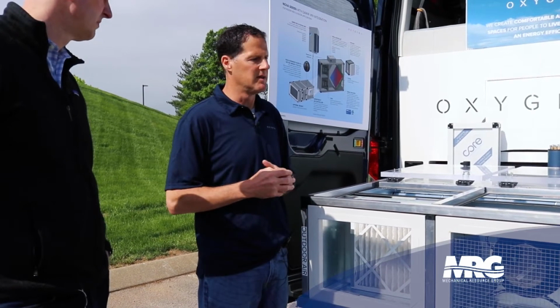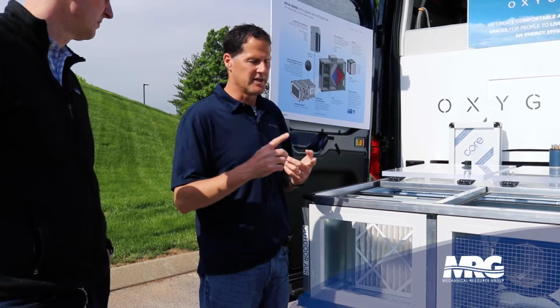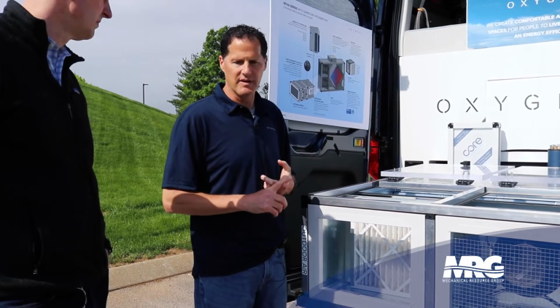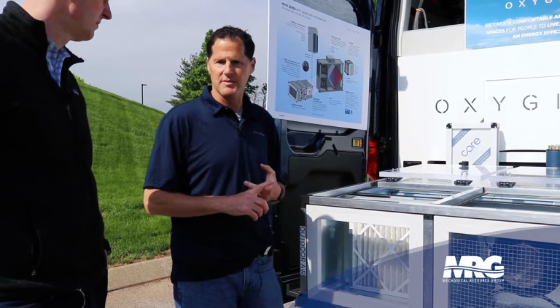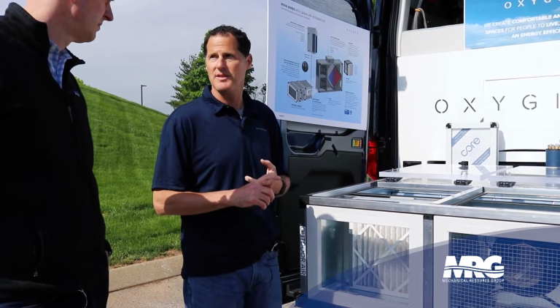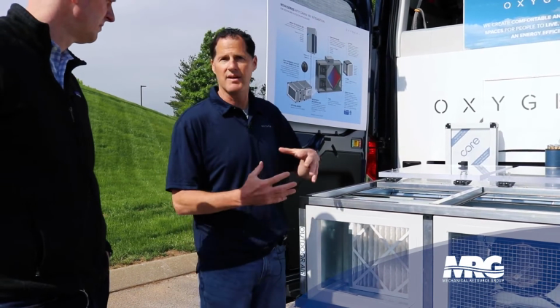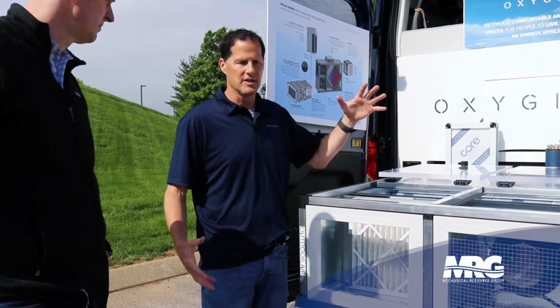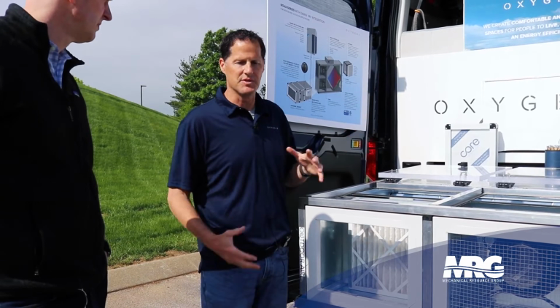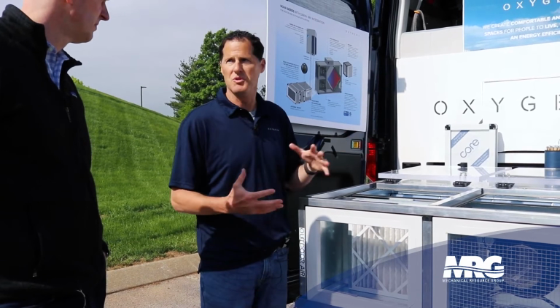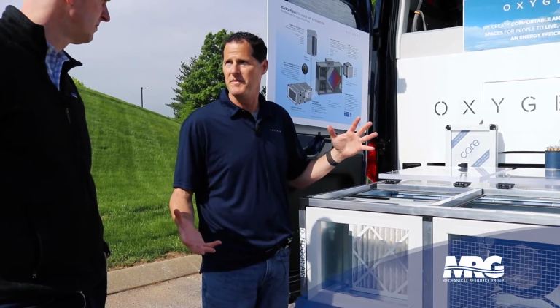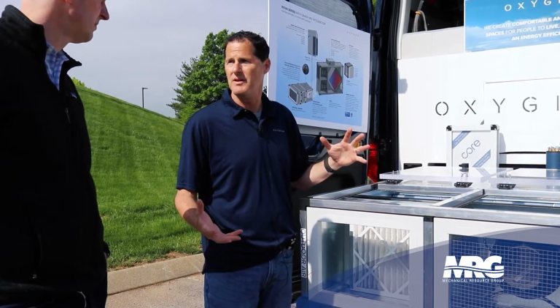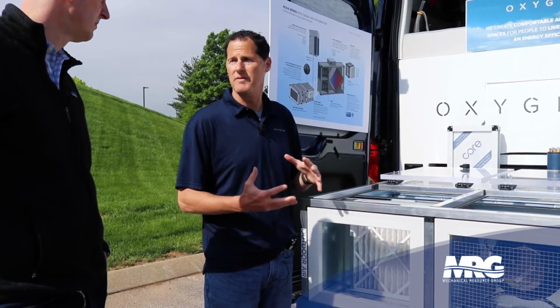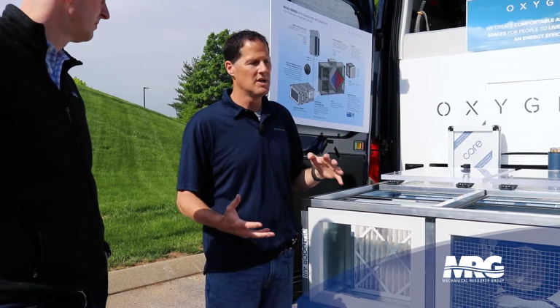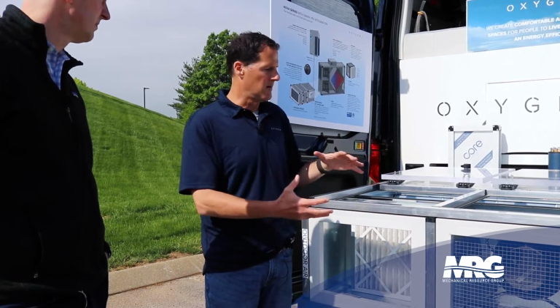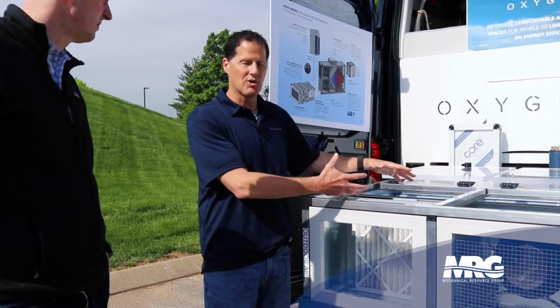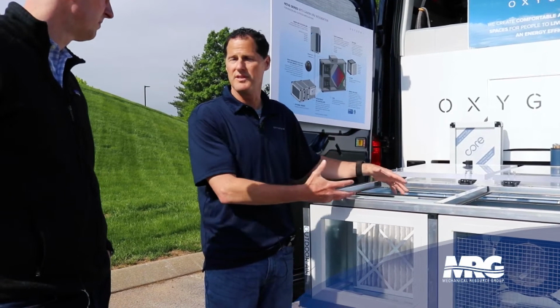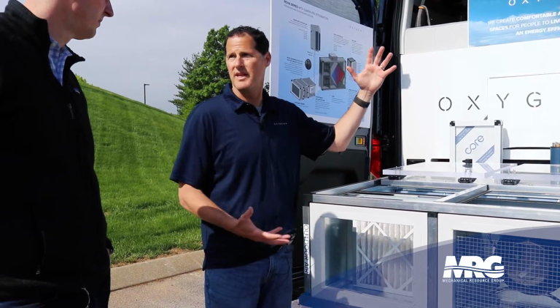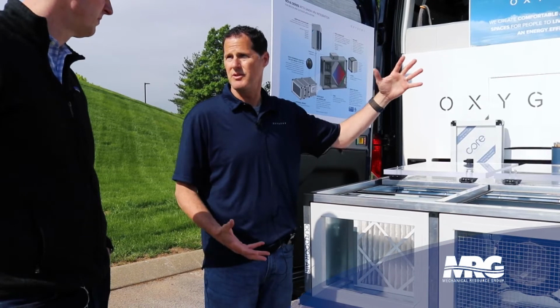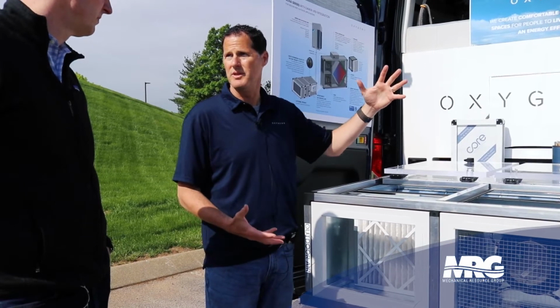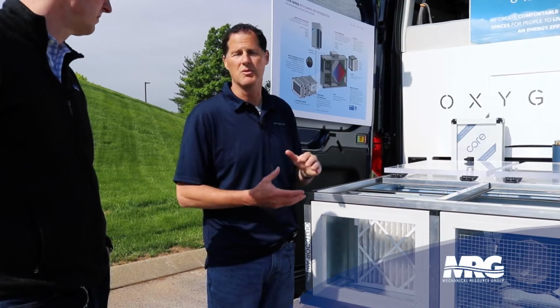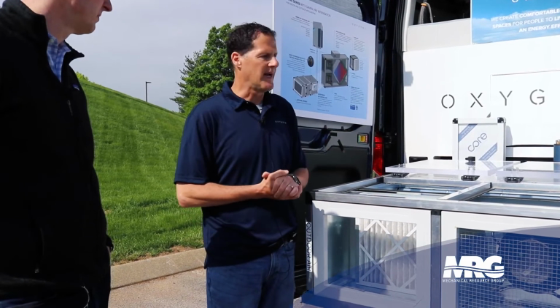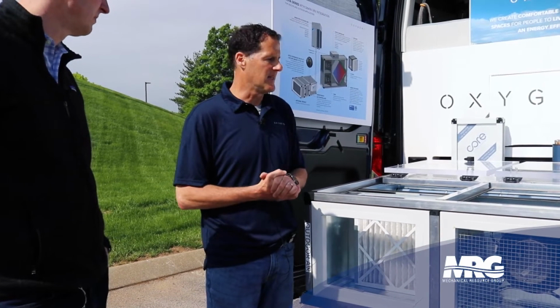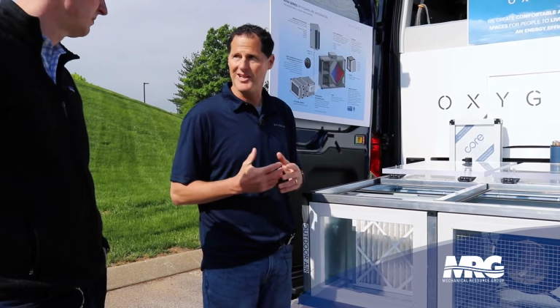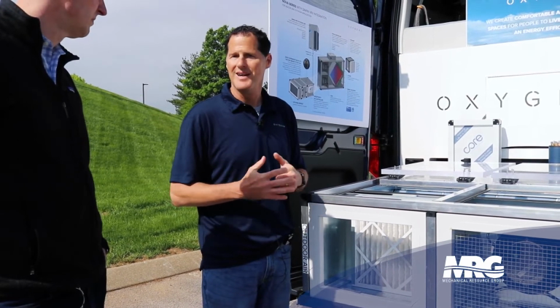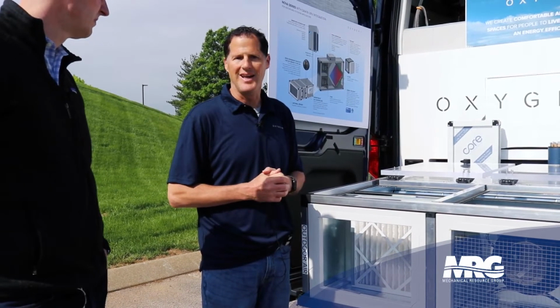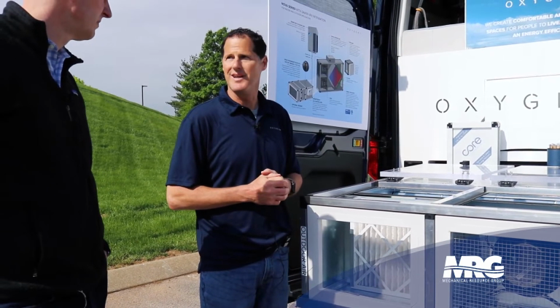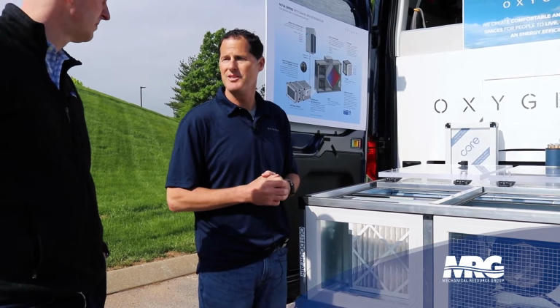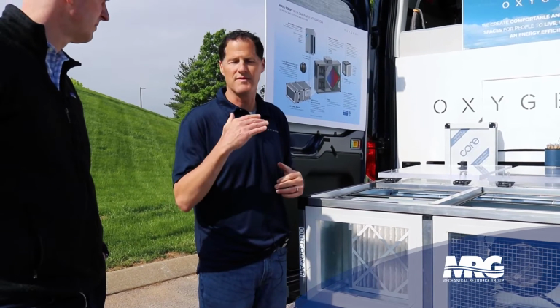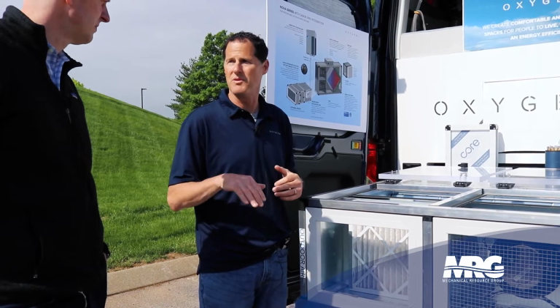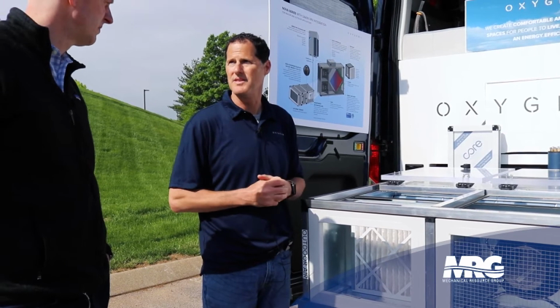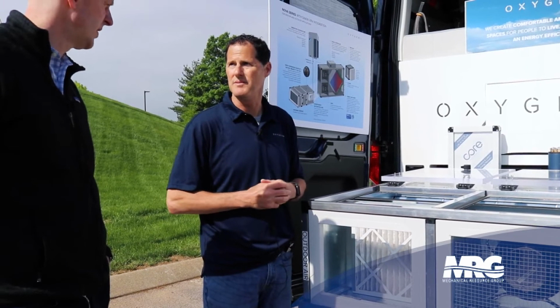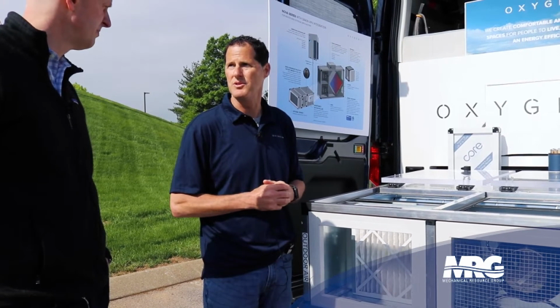The Daikin VRV system allows us to have up to 250 feet or even more from our coils here to the outdoor unit. That technology allows a designer to go with a floor-by-floor ventilation system or solution.